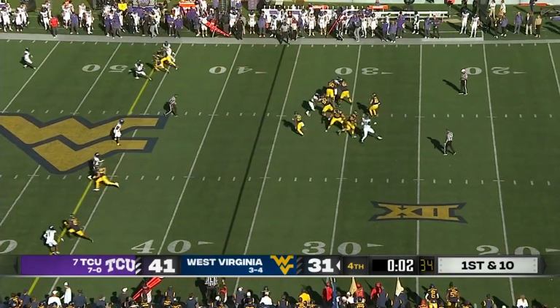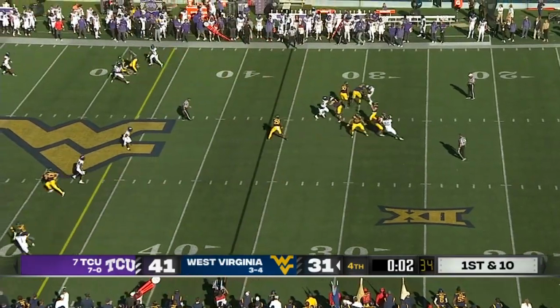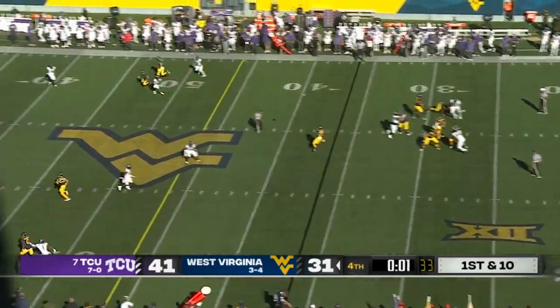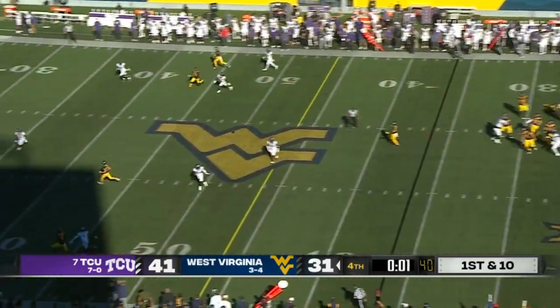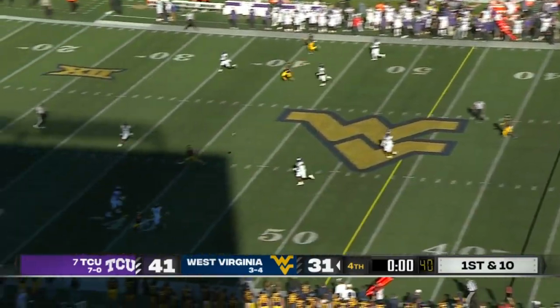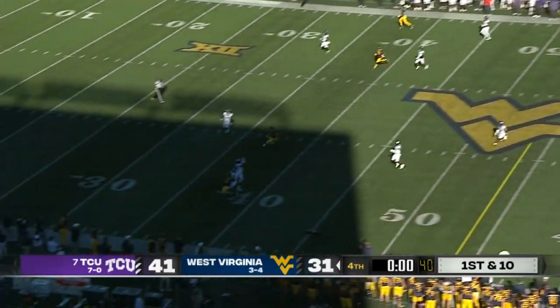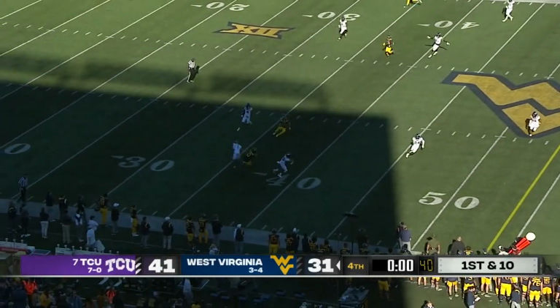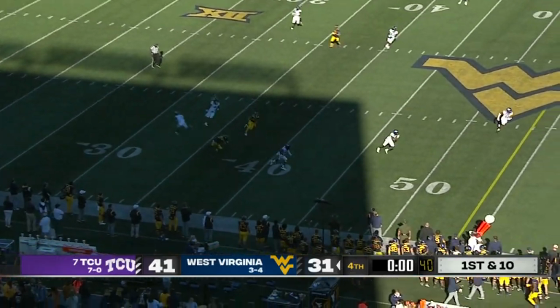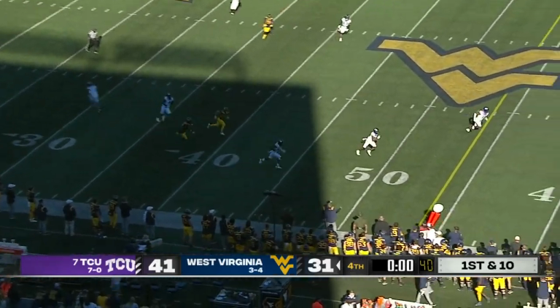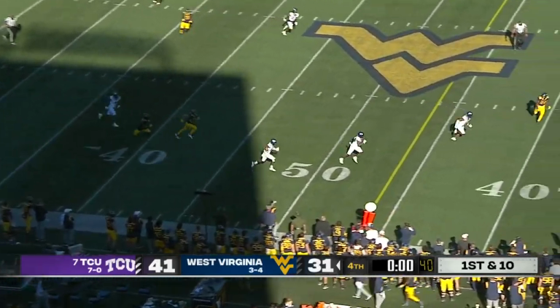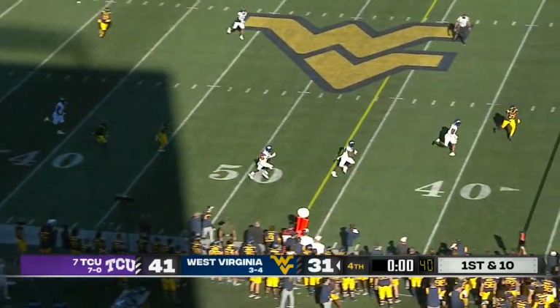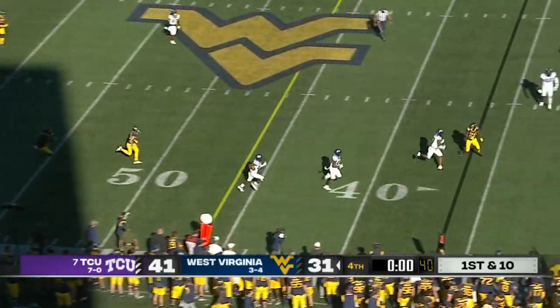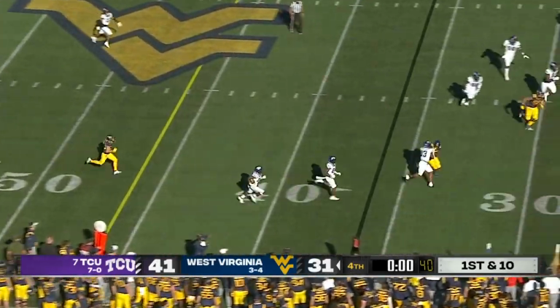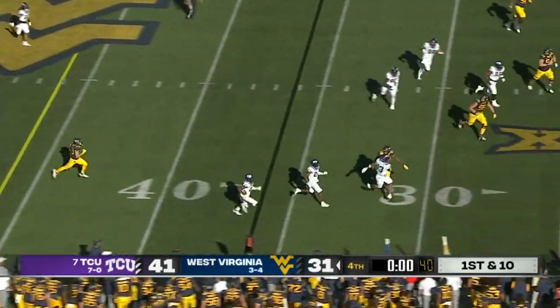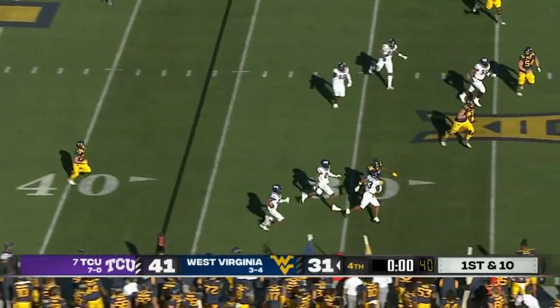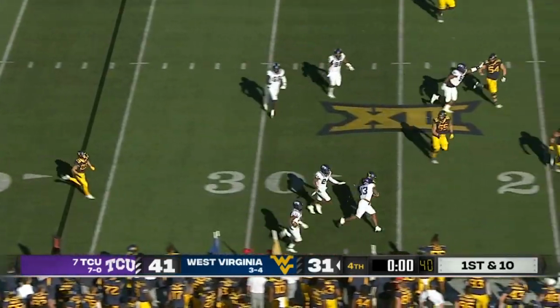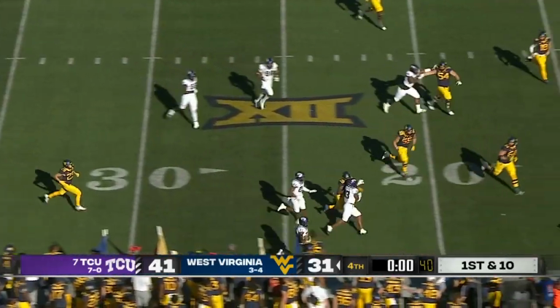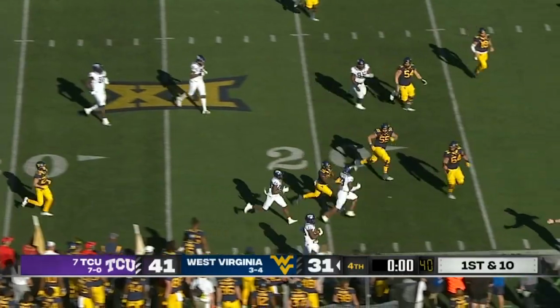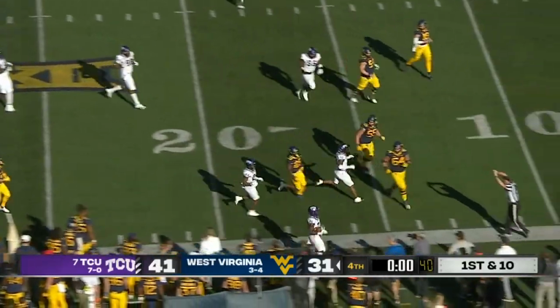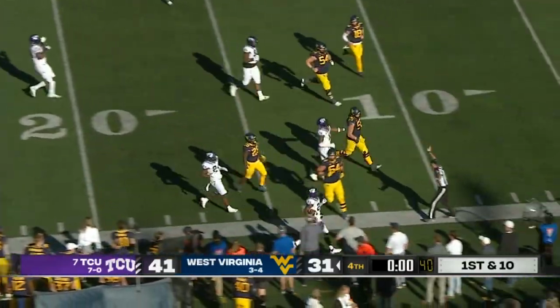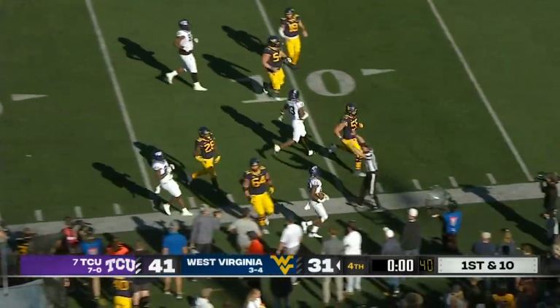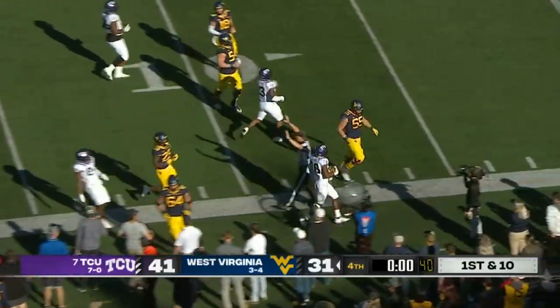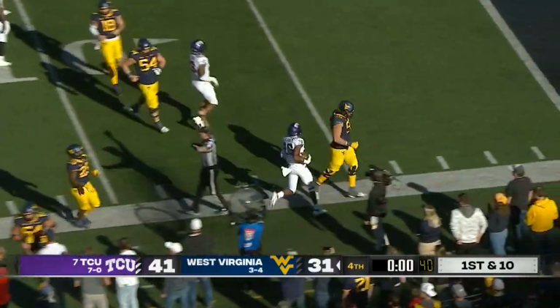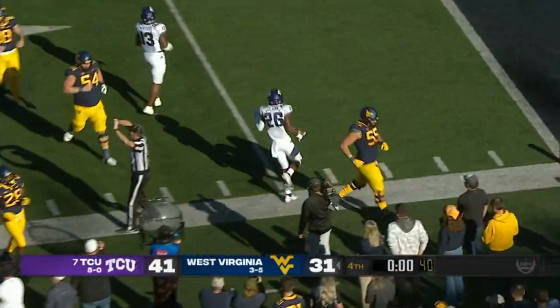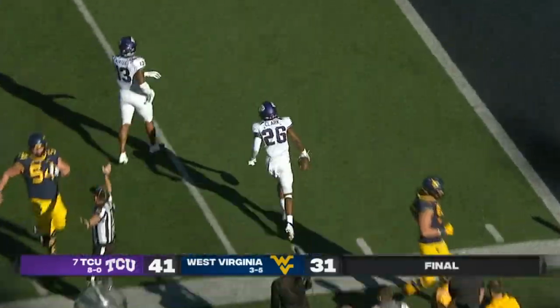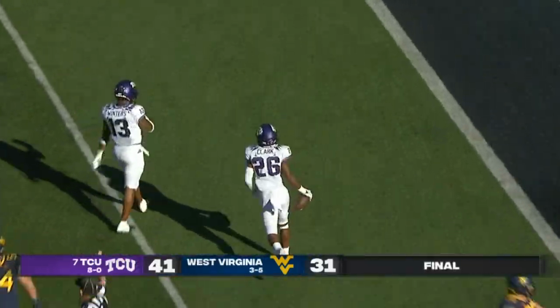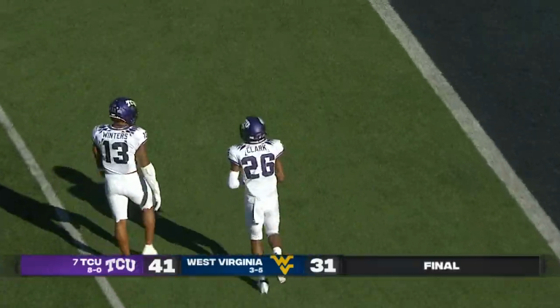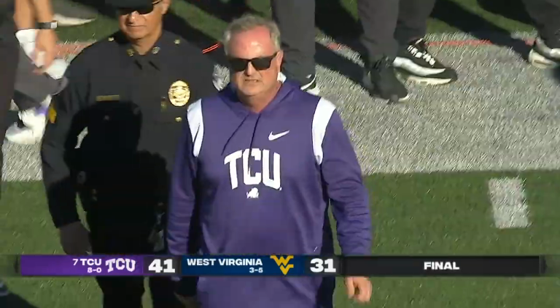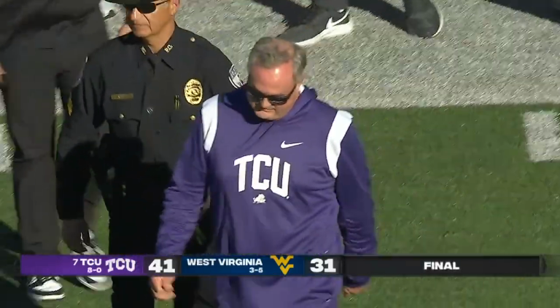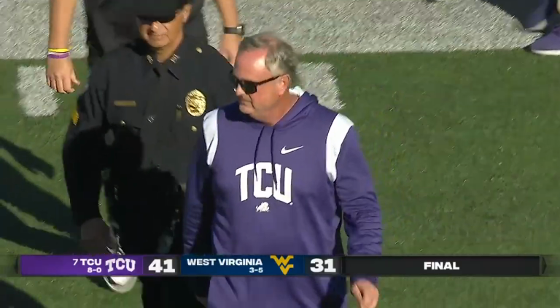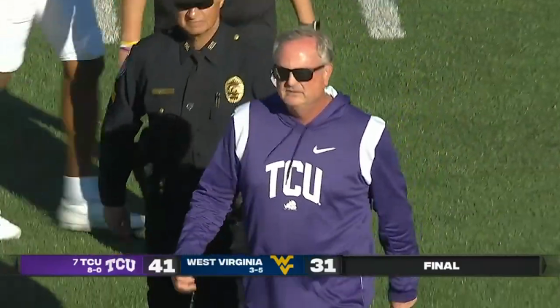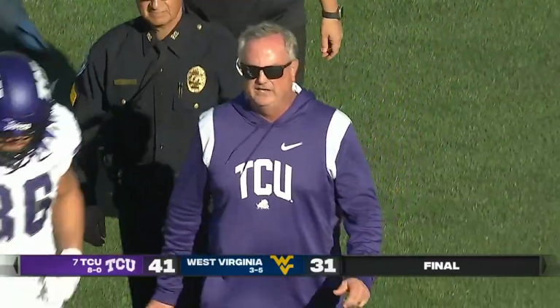Here's JT Daniels — intercepted — to end the game. Bud Clark with a pick. And he'll run it out of bounds in West Virginia territory to seal the deal. 41-31 is the final.